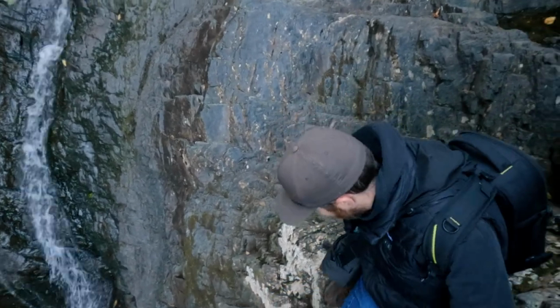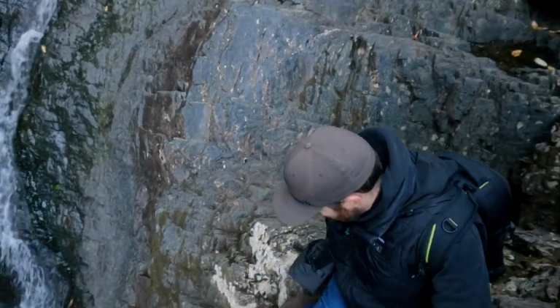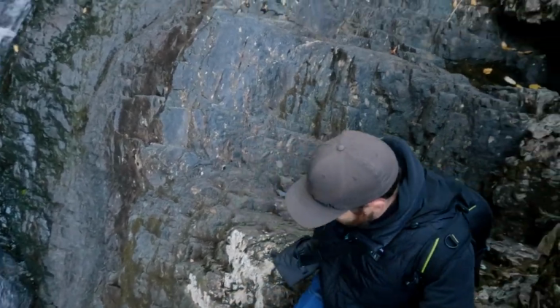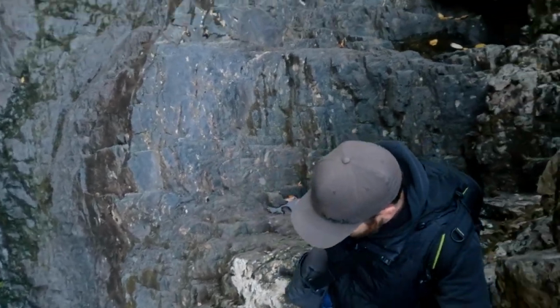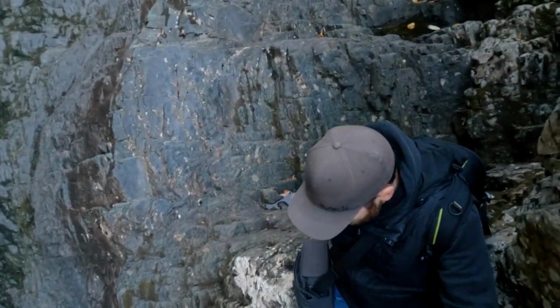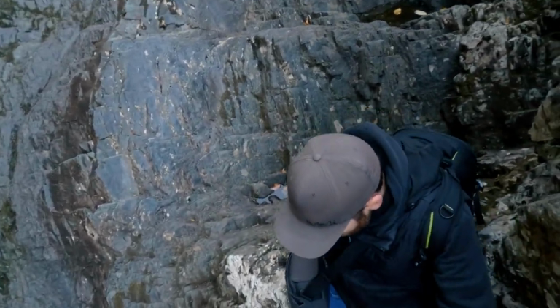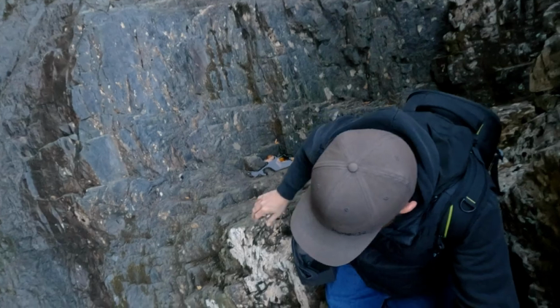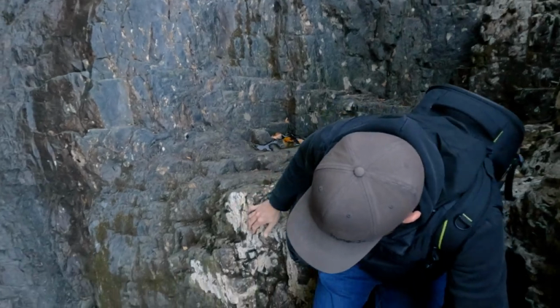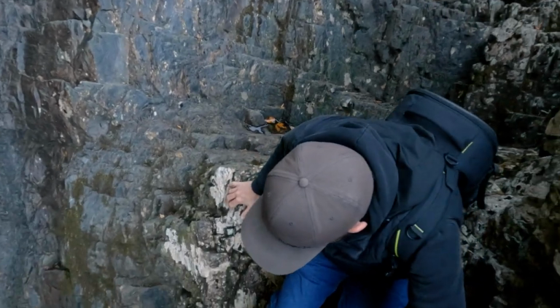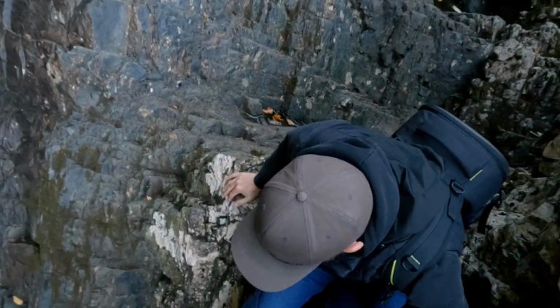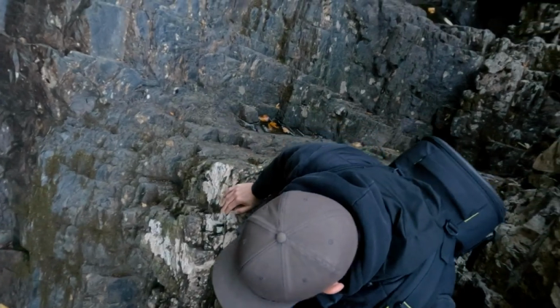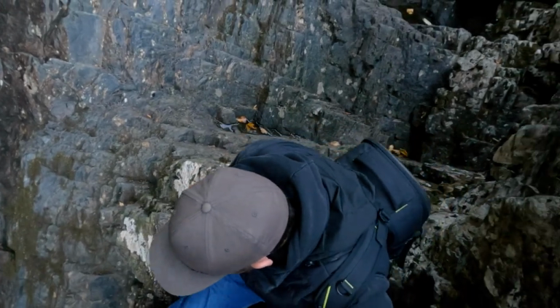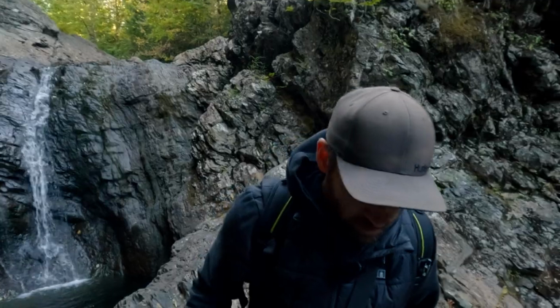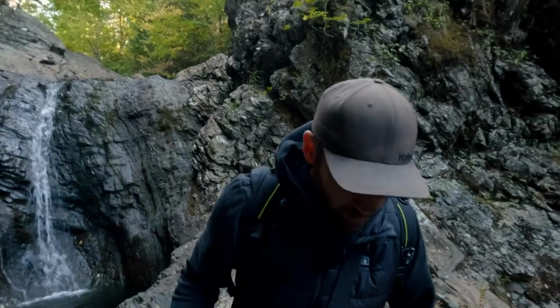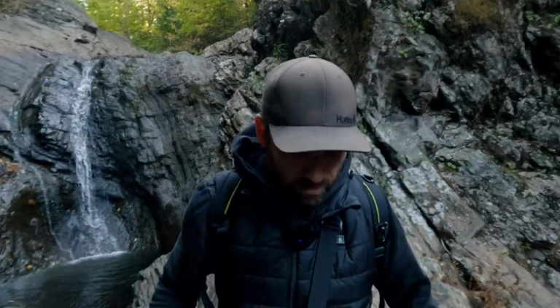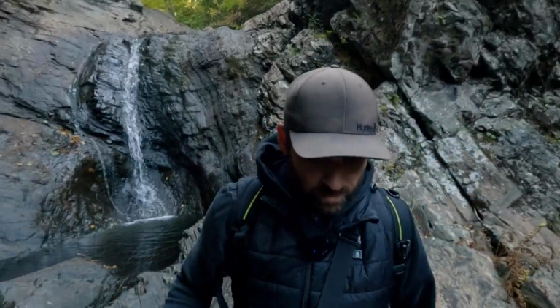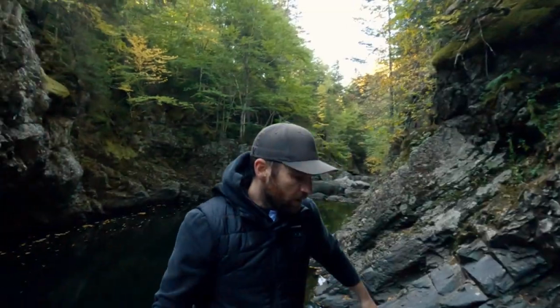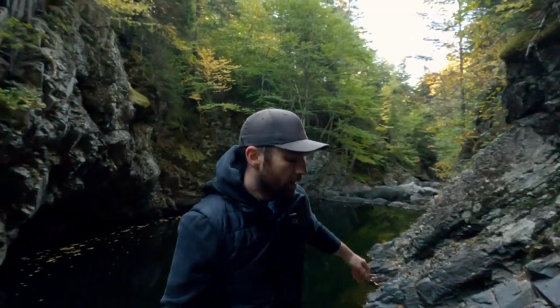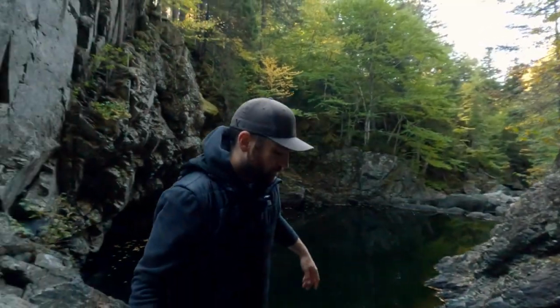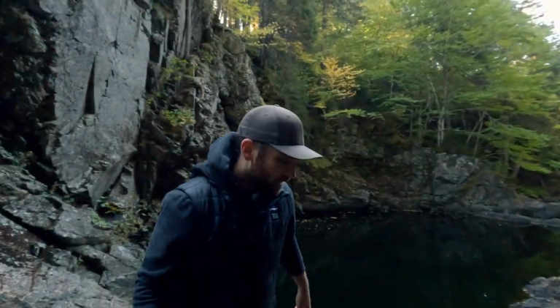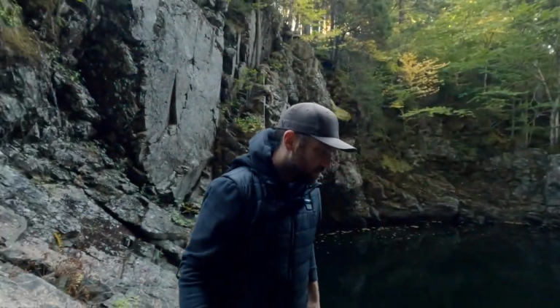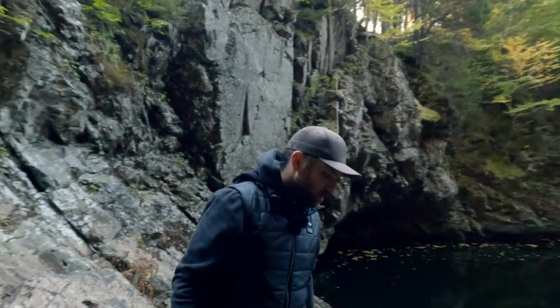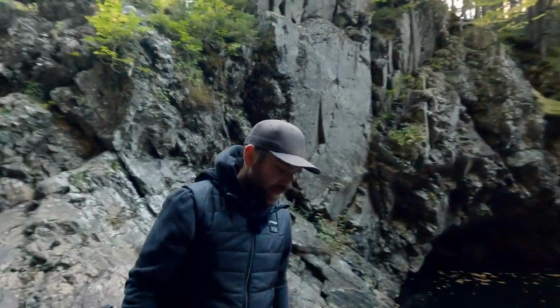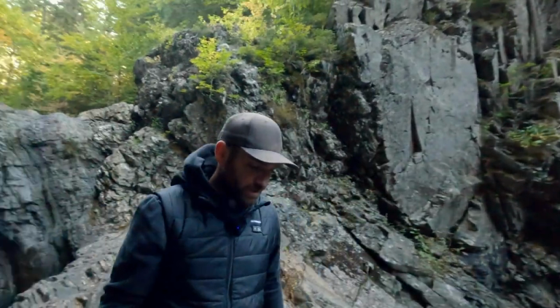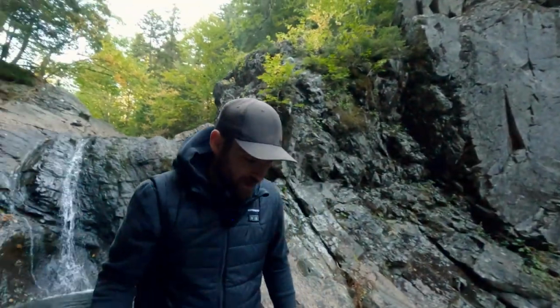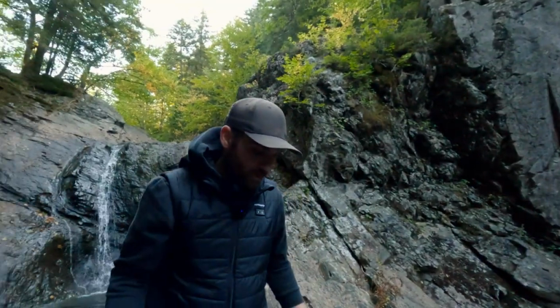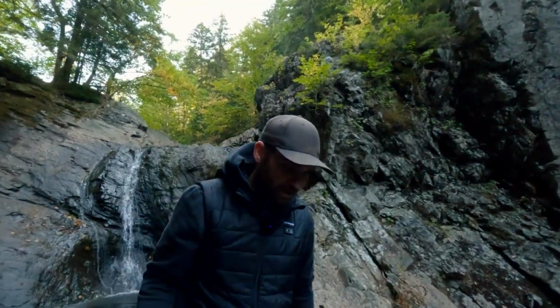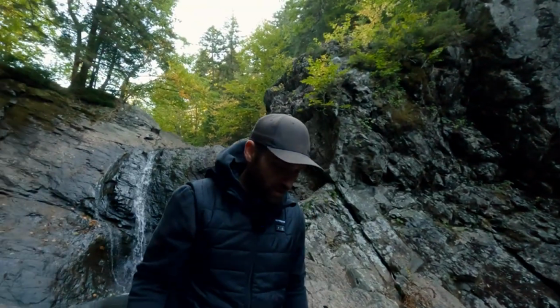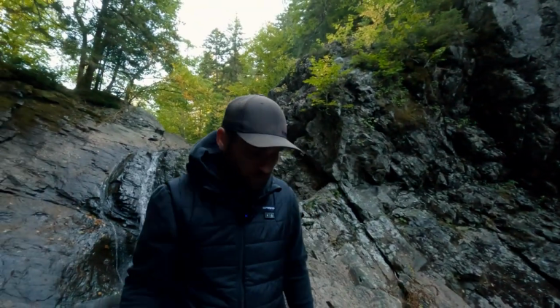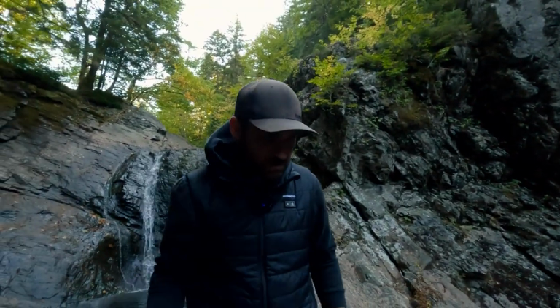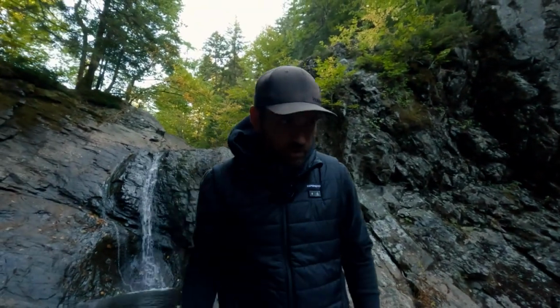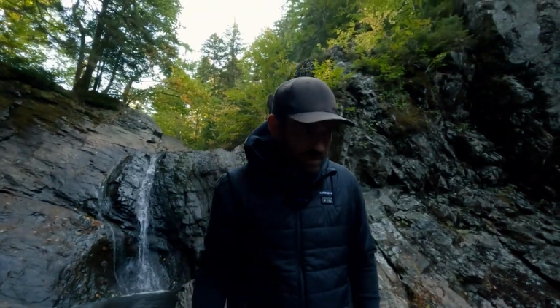I made it down pretty much to the base — as far as I can get without taking a dip. The climb down wasn't too bad; it would have been easier if I didn't try to film it.